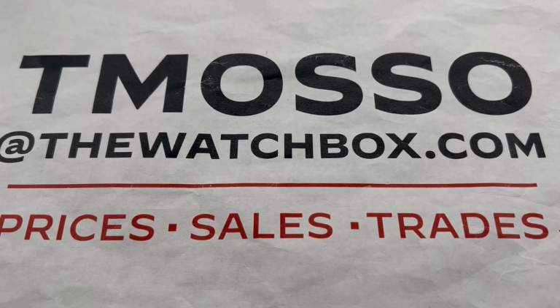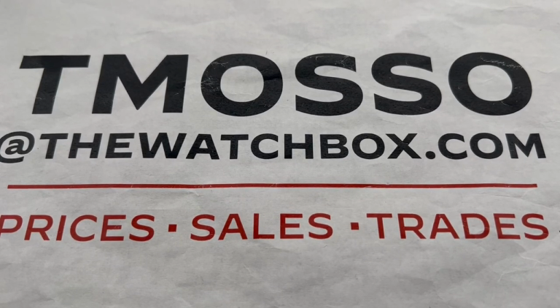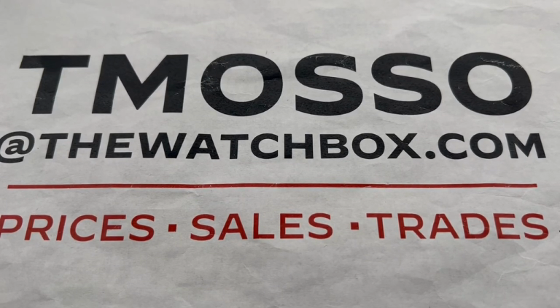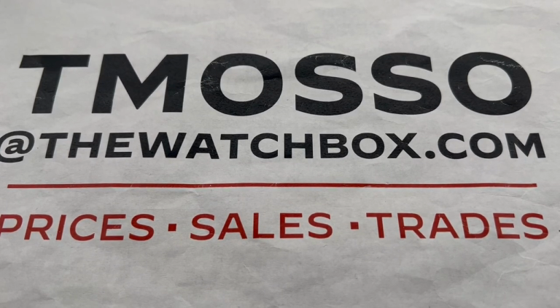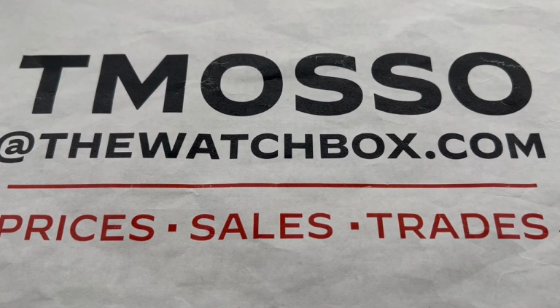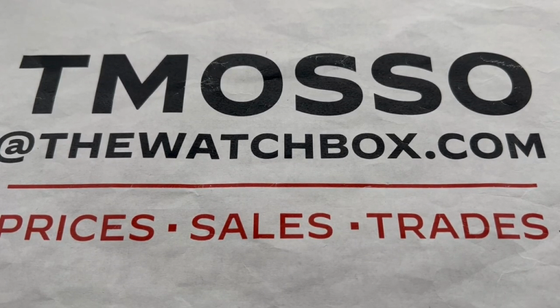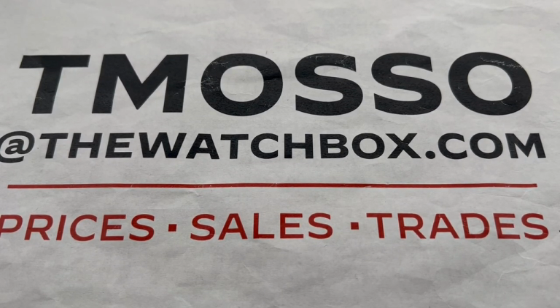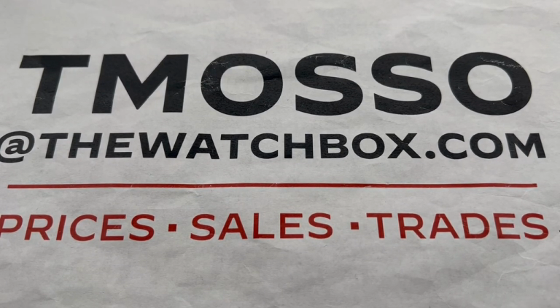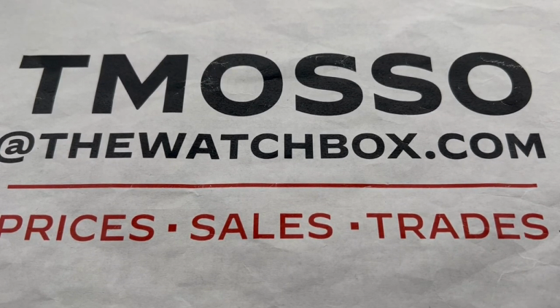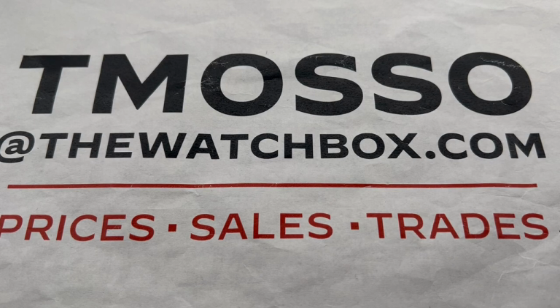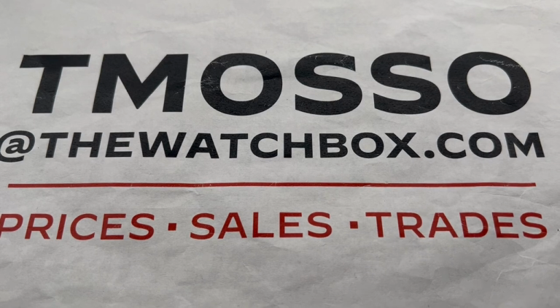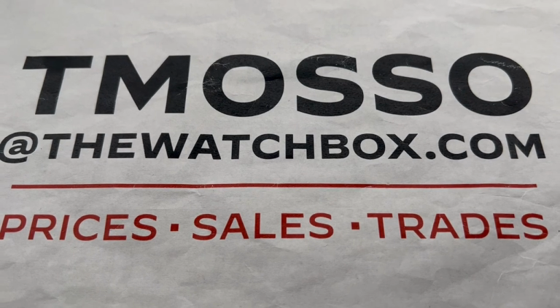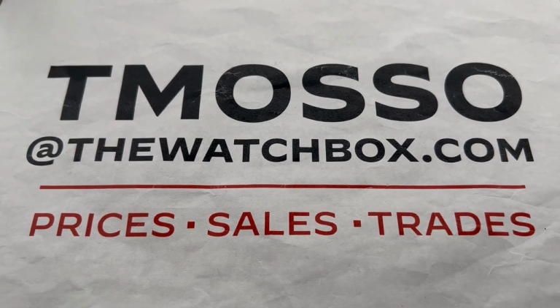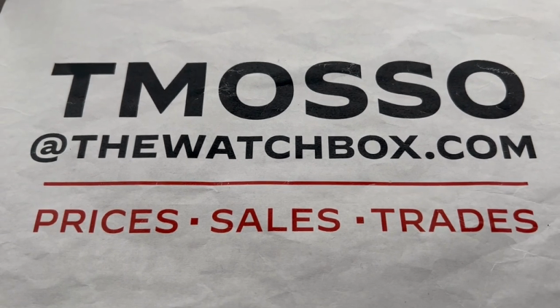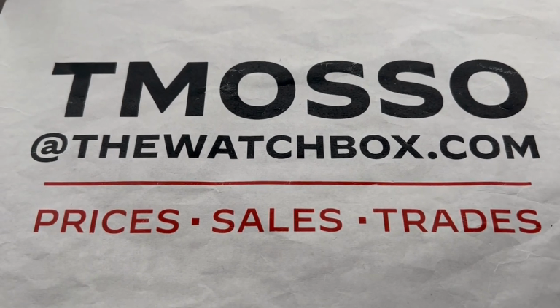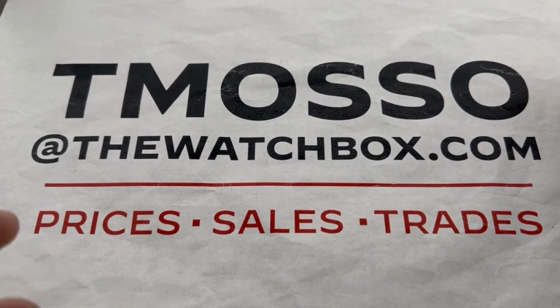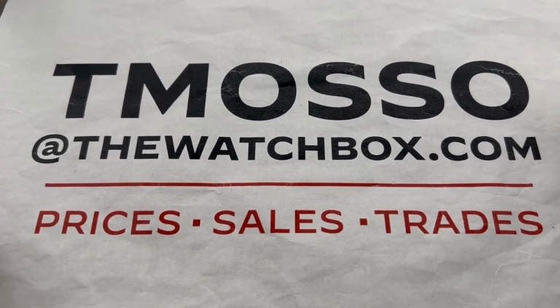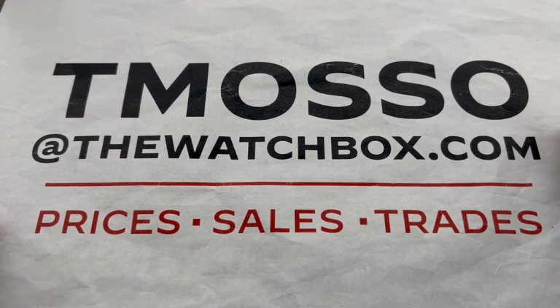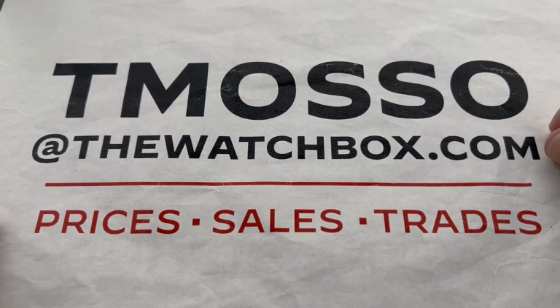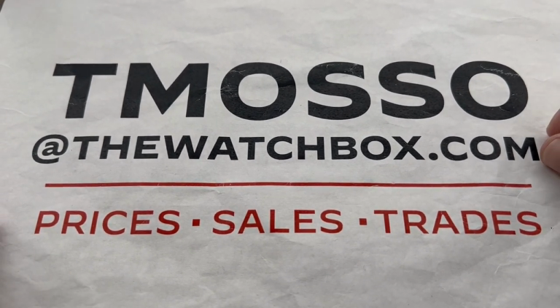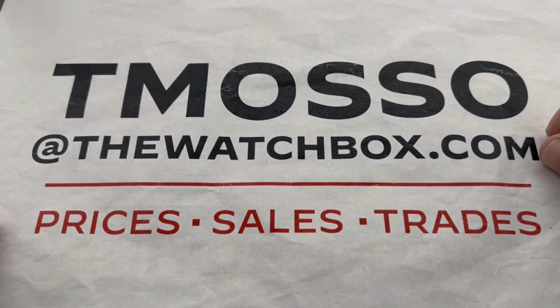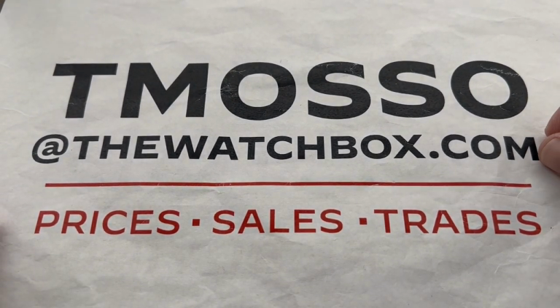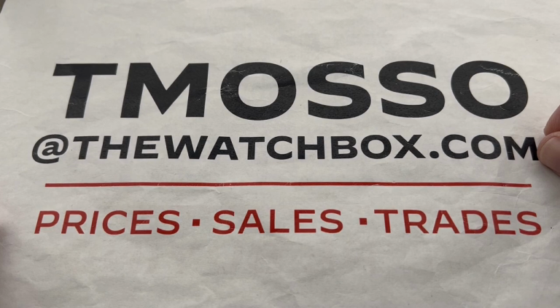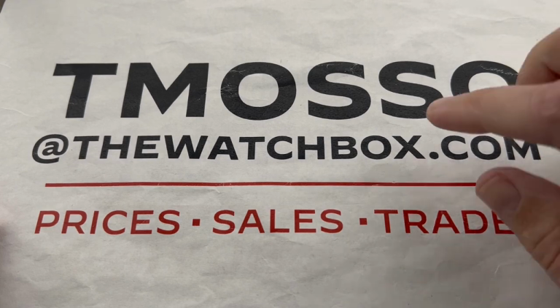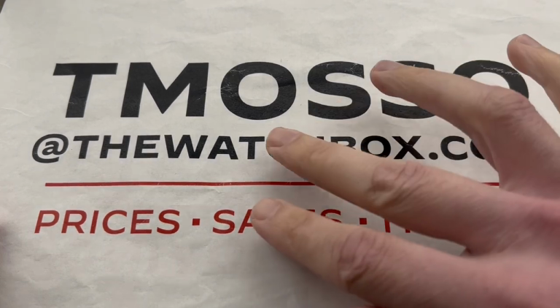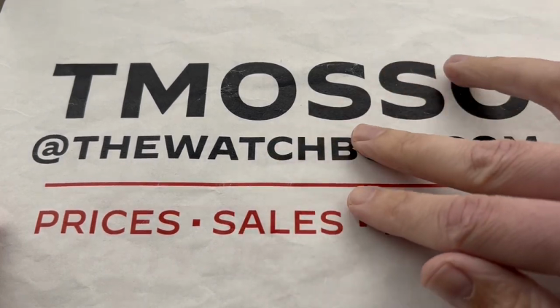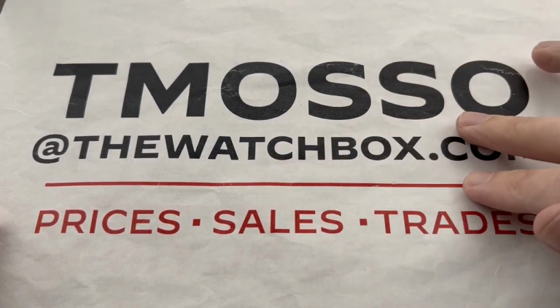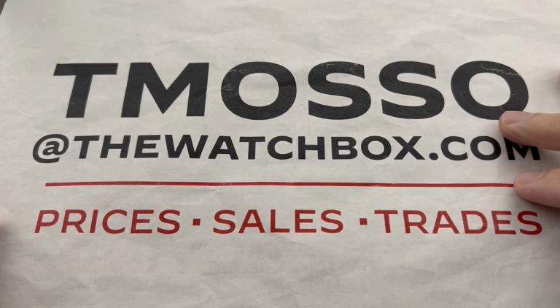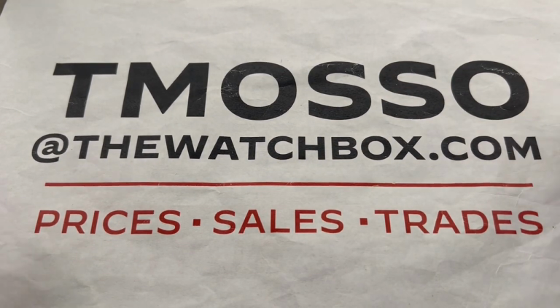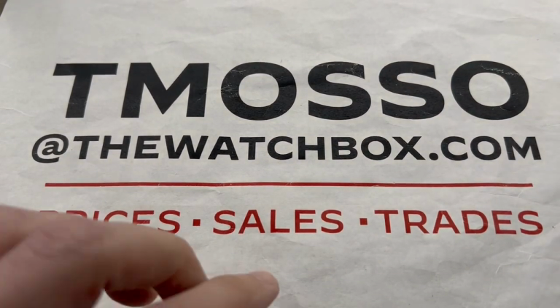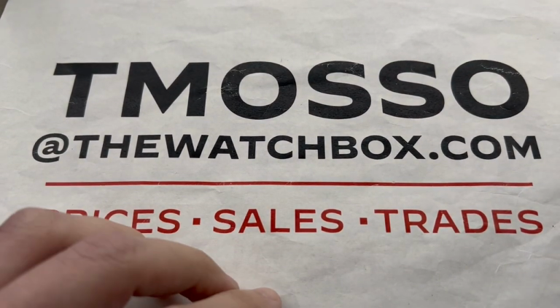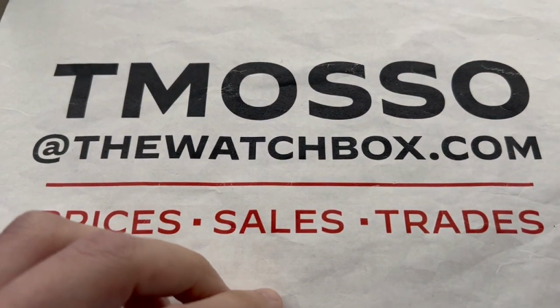Hi, I'm Tim. Welcome and thanks for logging on. If you love these watches, everything you see here is for sale. Reach out to me directly — email tmaso@thewatchbox.com for purchase and pricing details of the watches you see here.